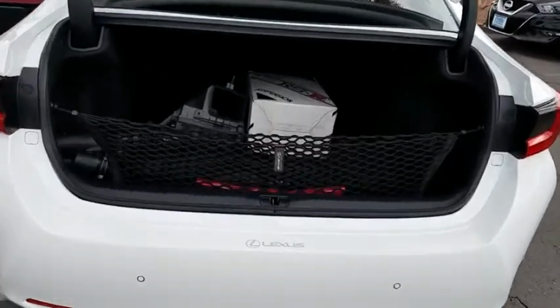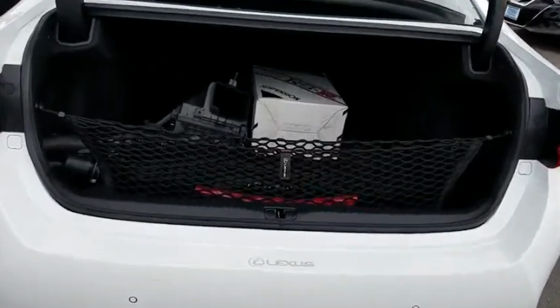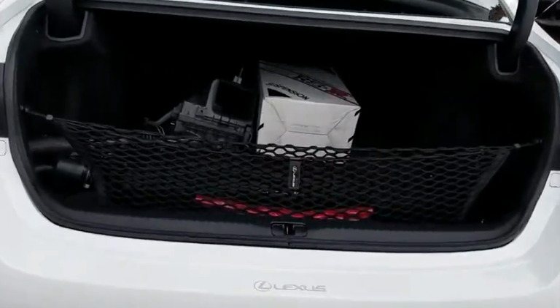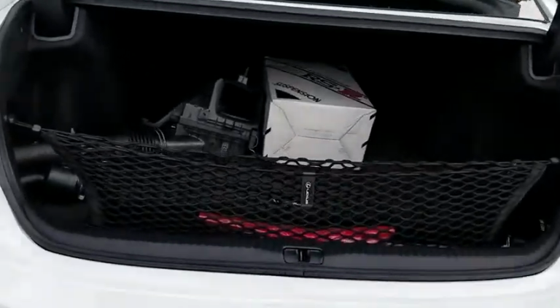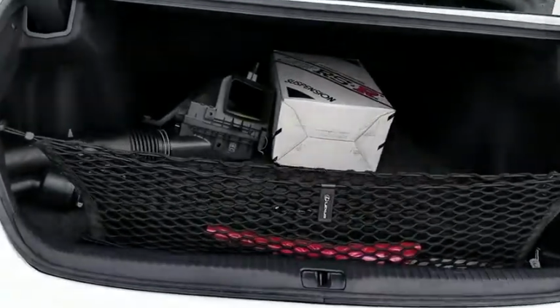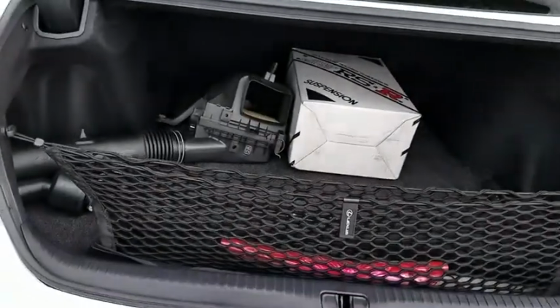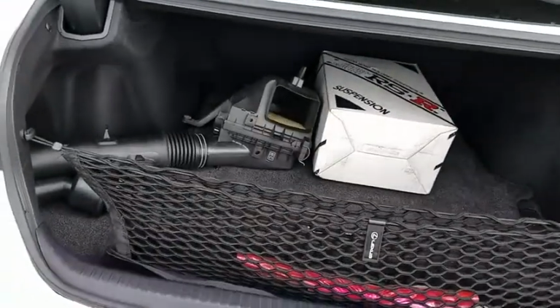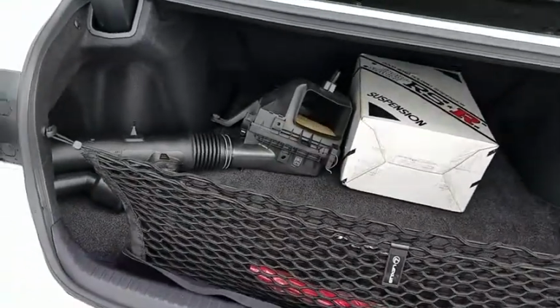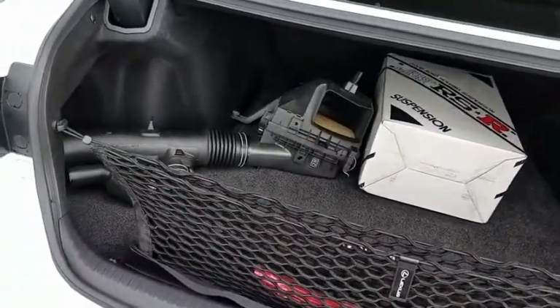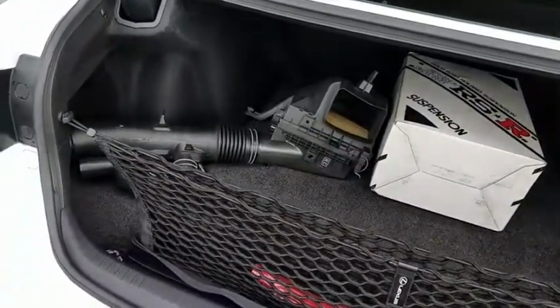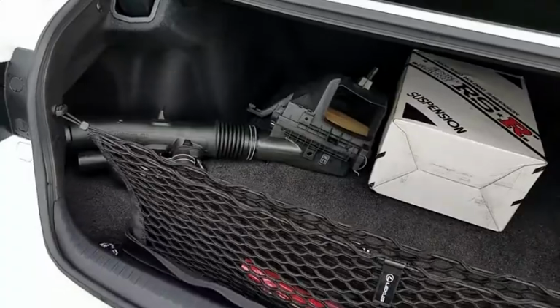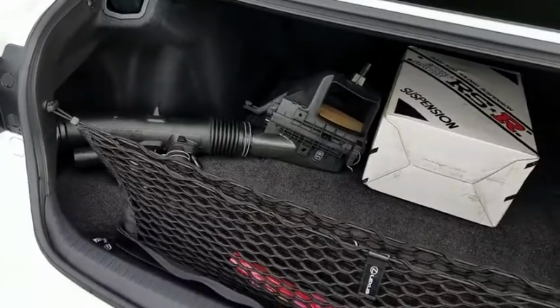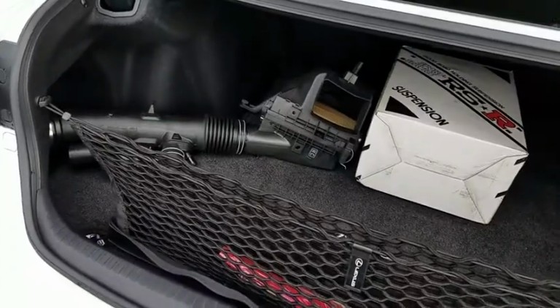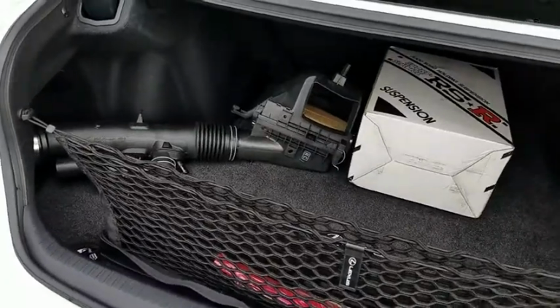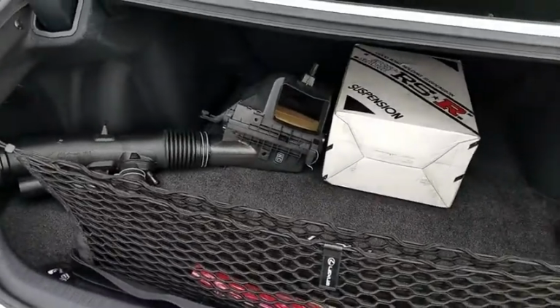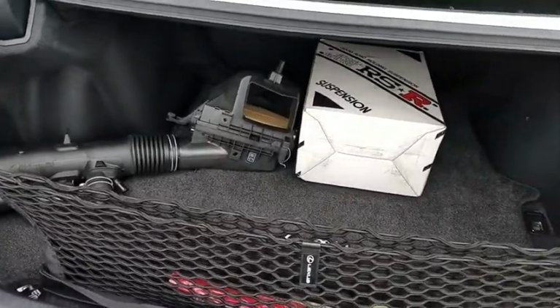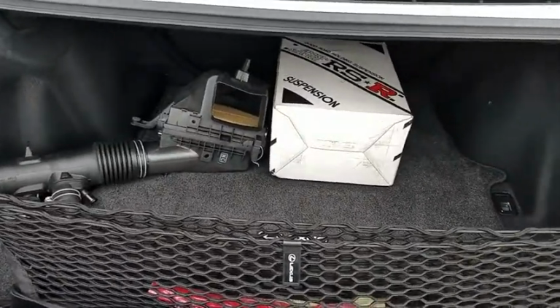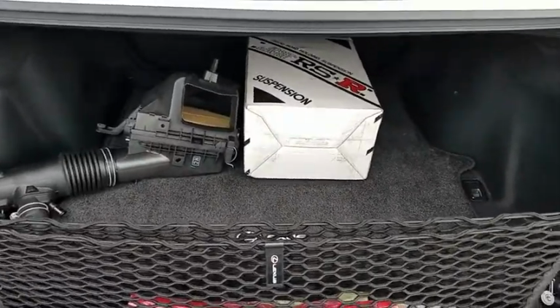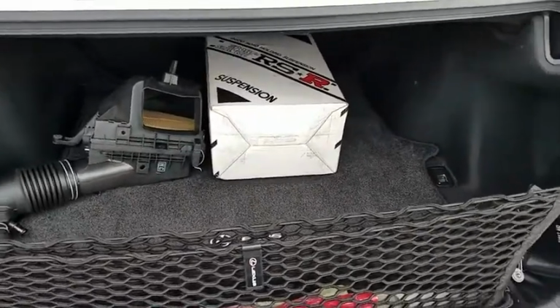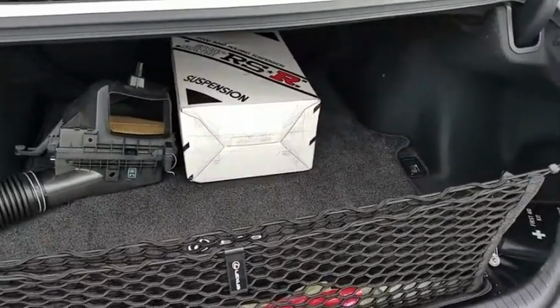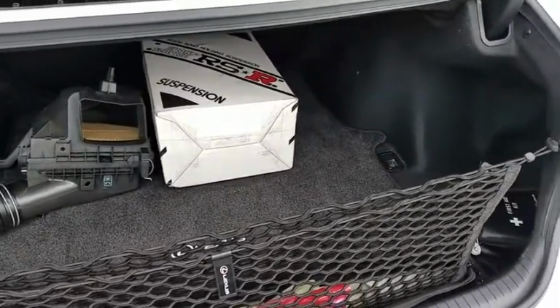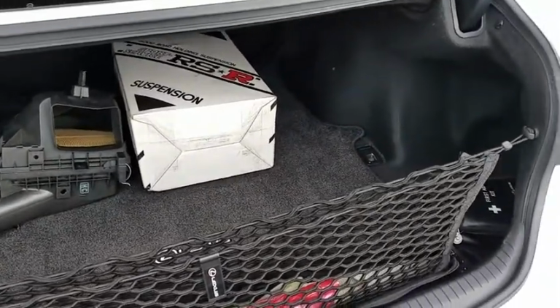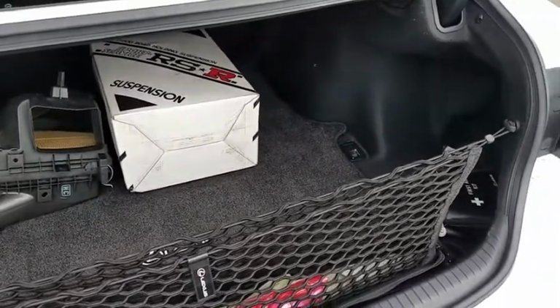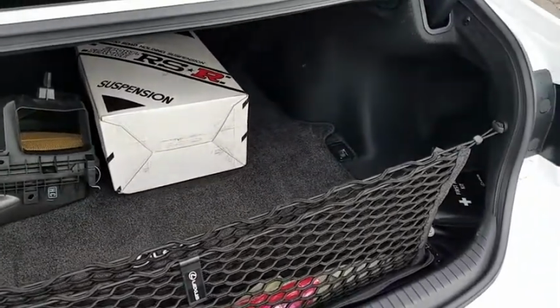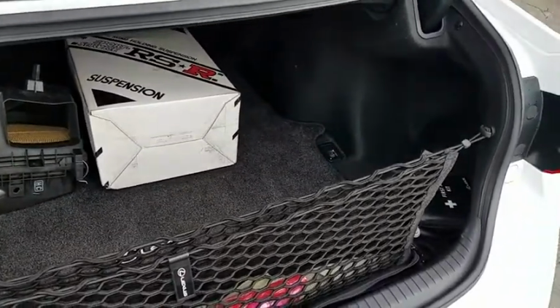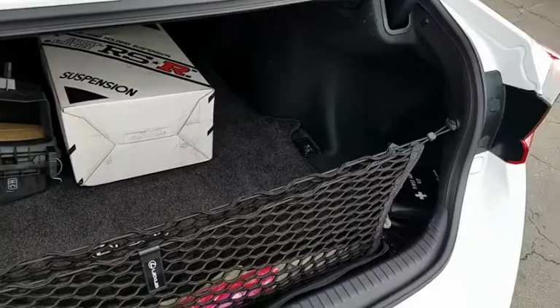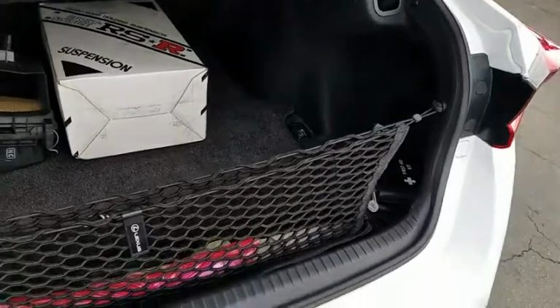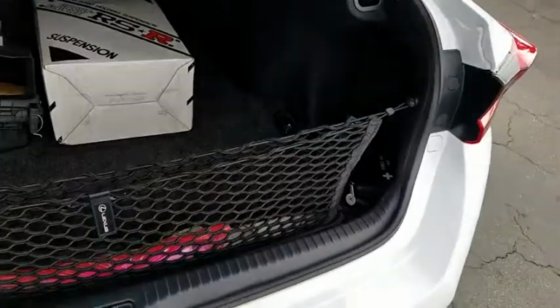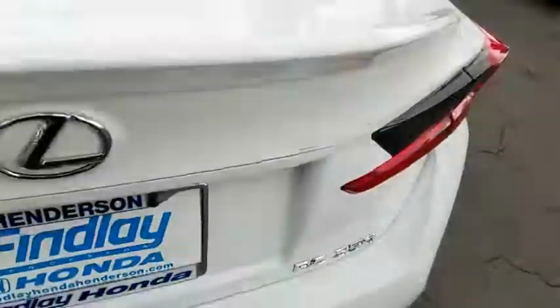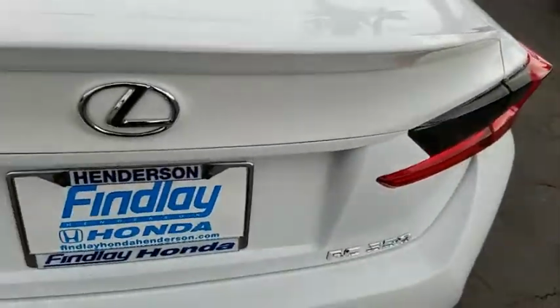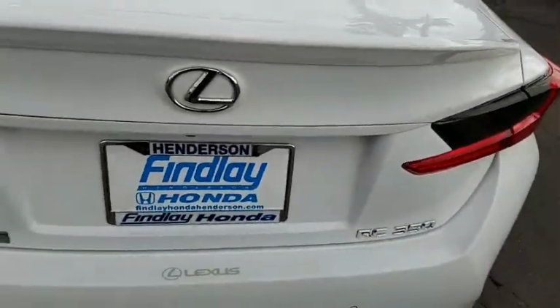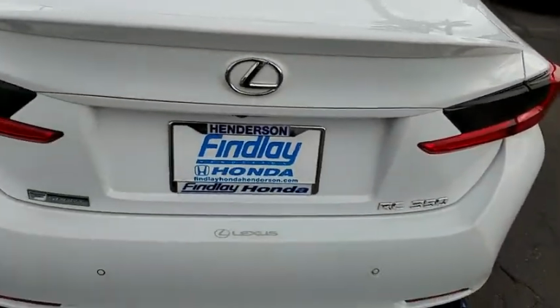HomeLink garage door opener, auto dimming rear view mirror, cruise control, heated front seats, four-piece floor mat set, power tilting steering wheel. Your new ride is just a phone call away.